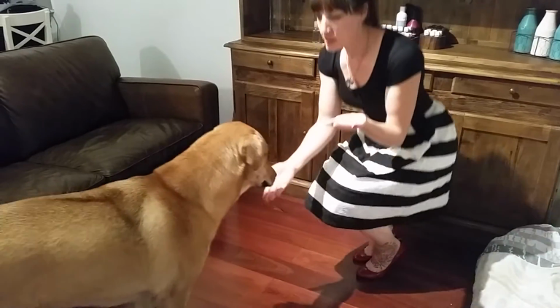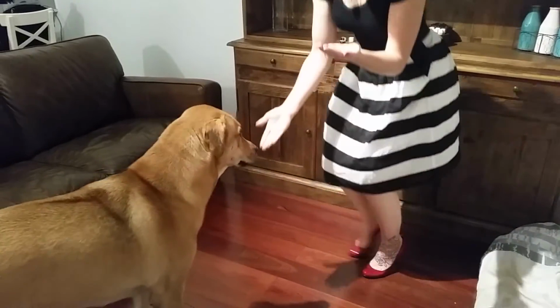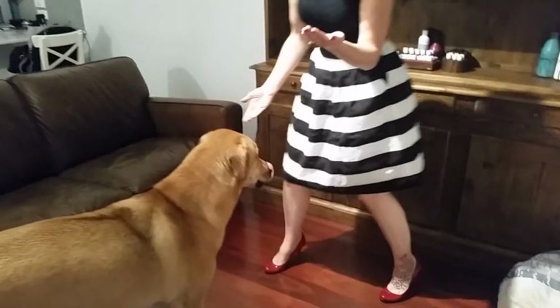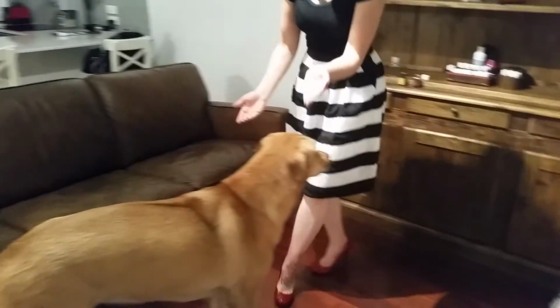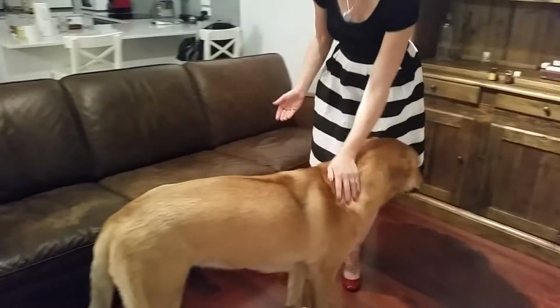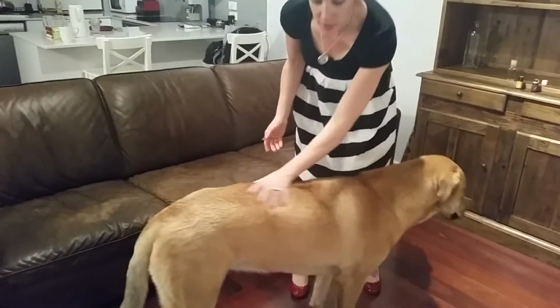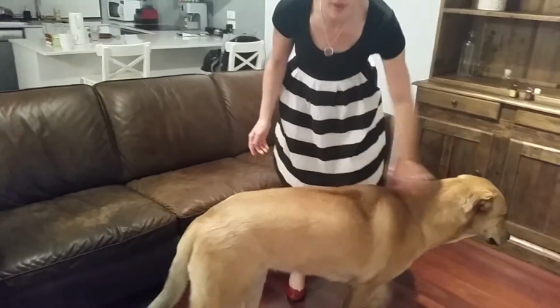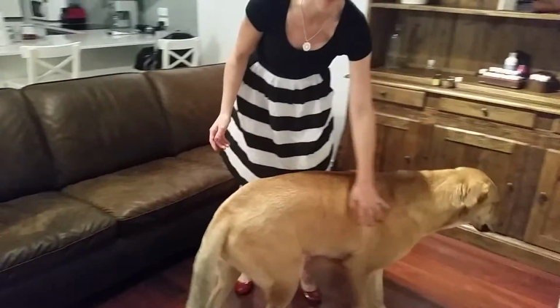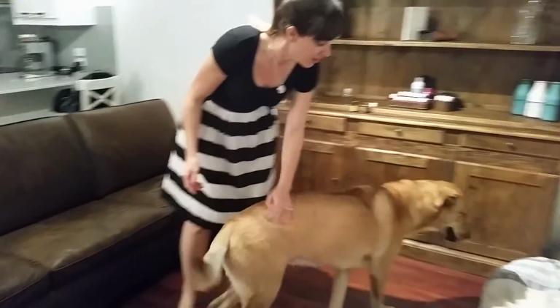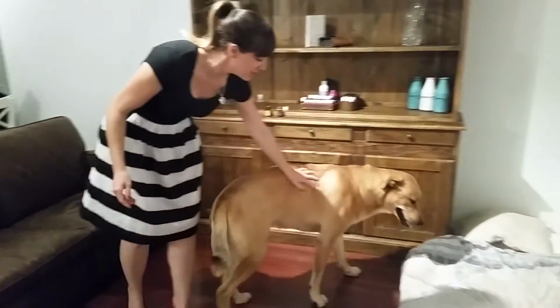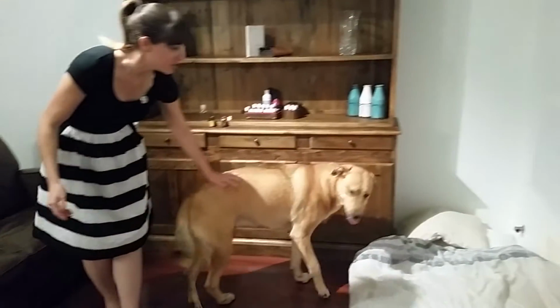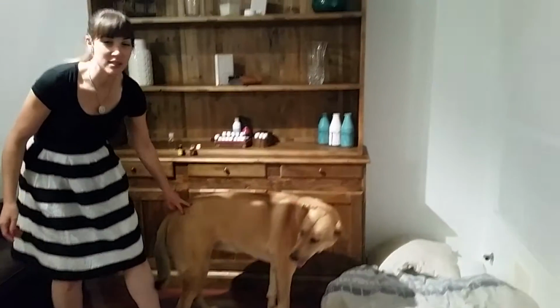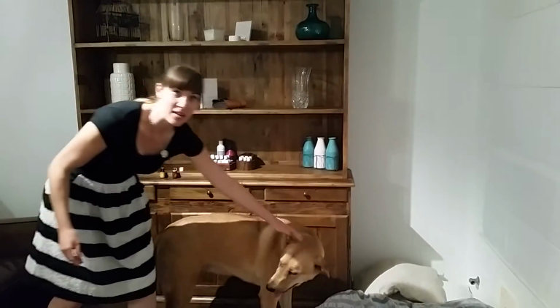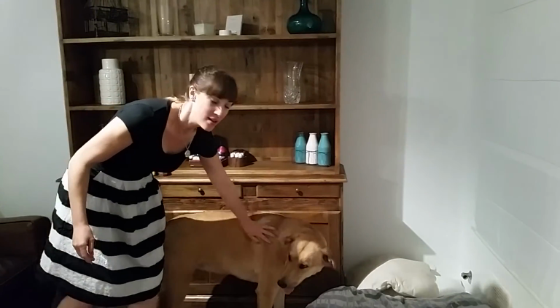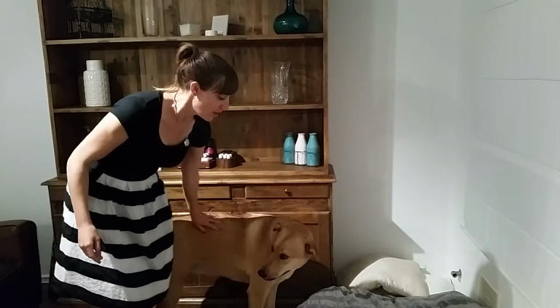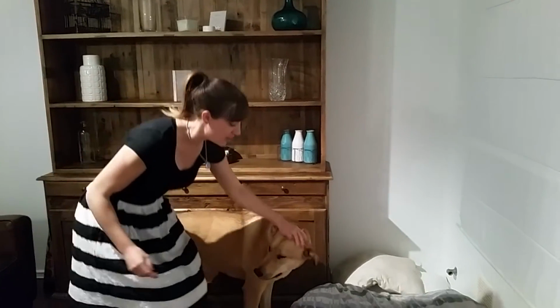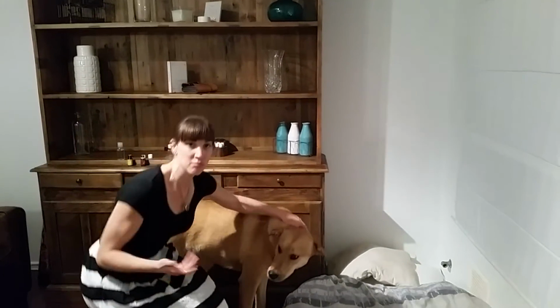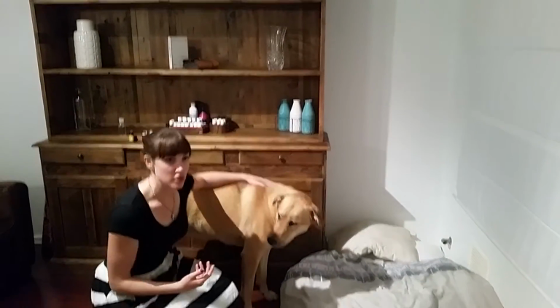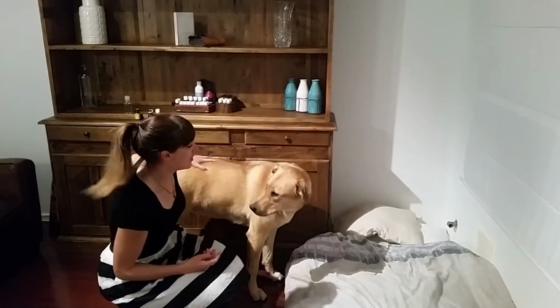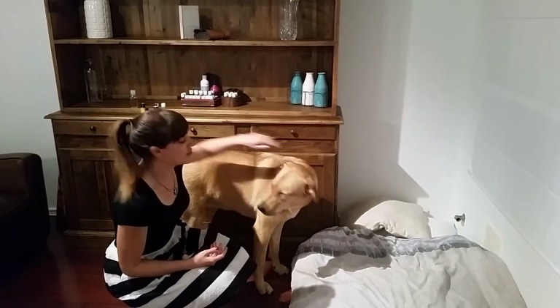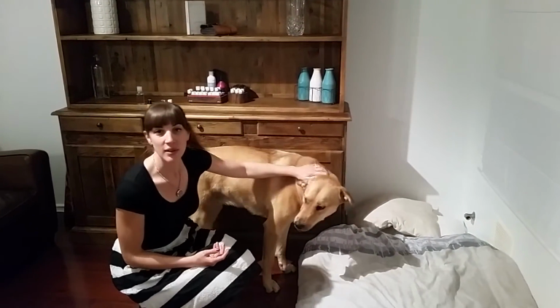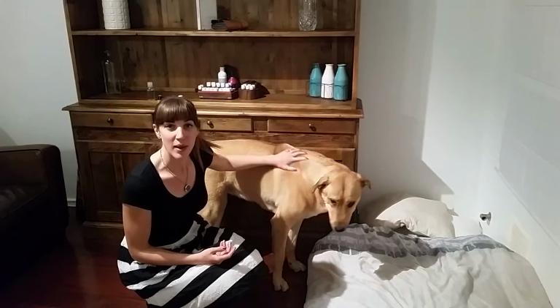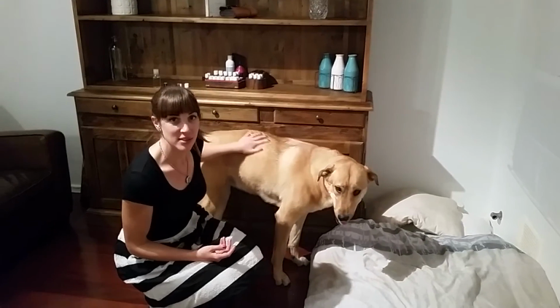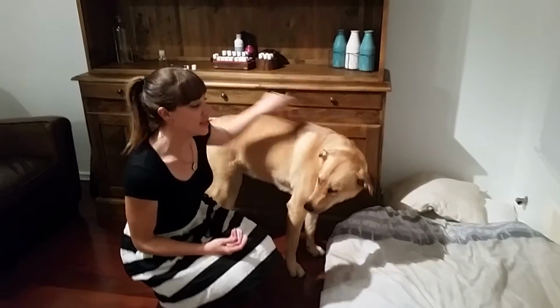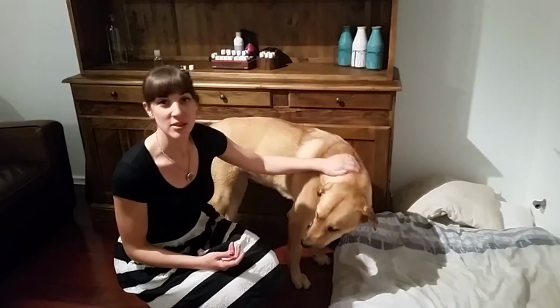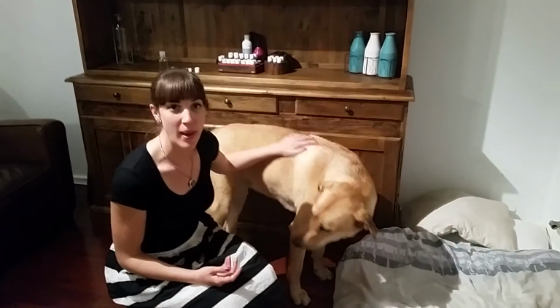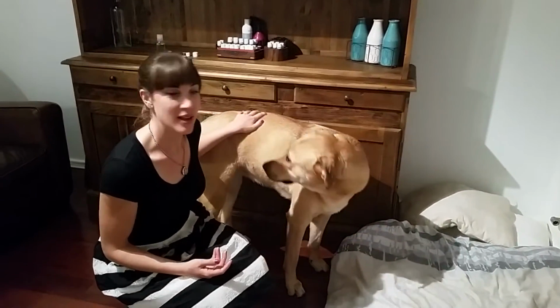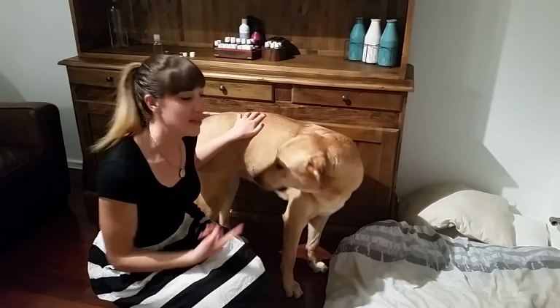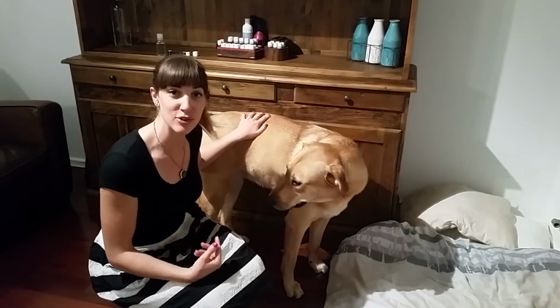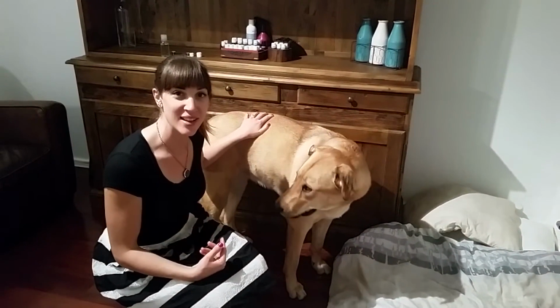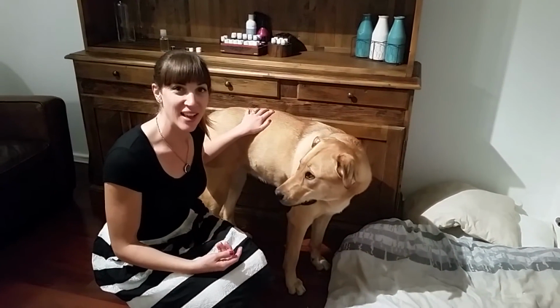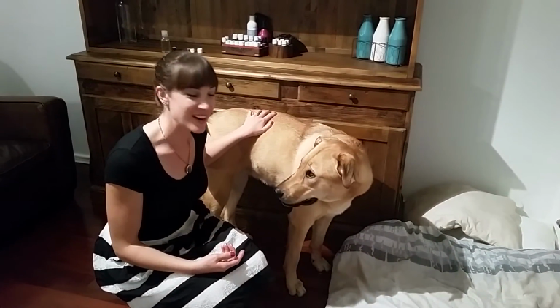Then all you do is you just pat their coat as if you were giving them a pat. She gets this every day and you can do your dogs every day as well if you like. It's simple — you just give them a pat and then she gets a treat, and that's it.